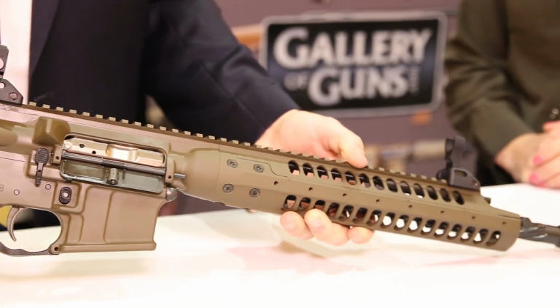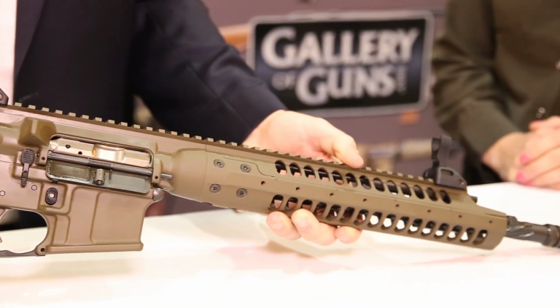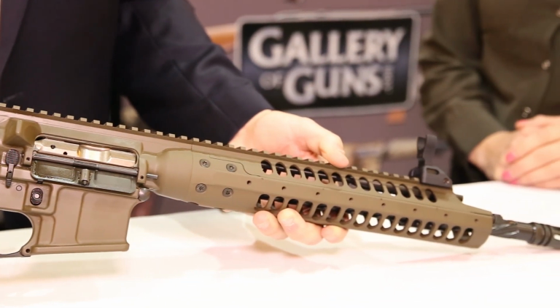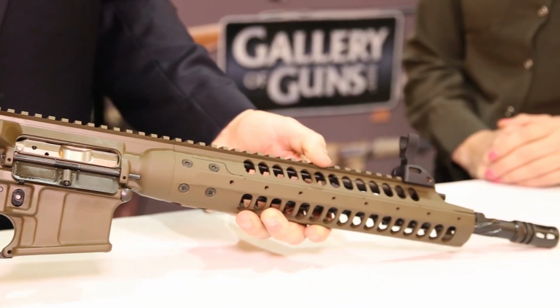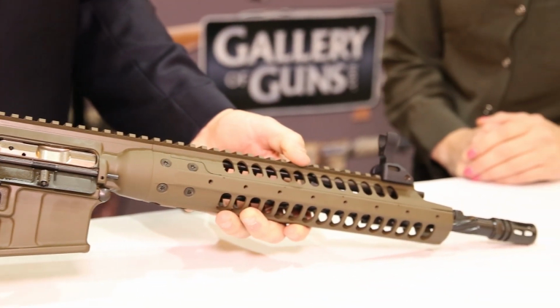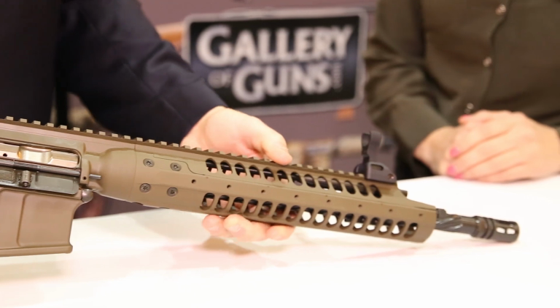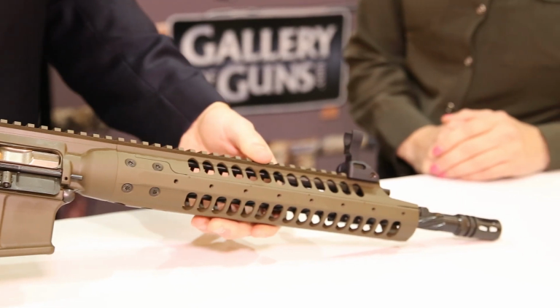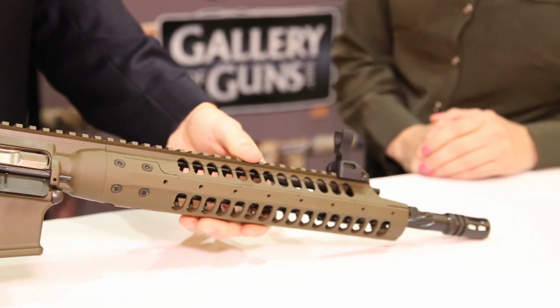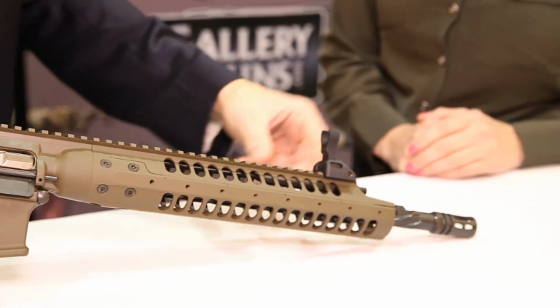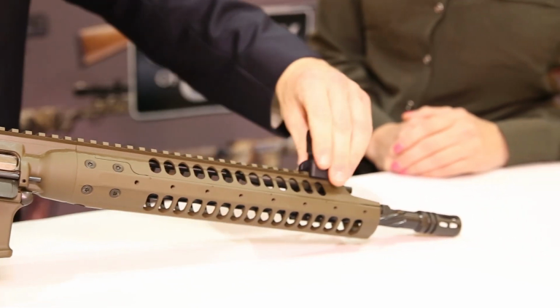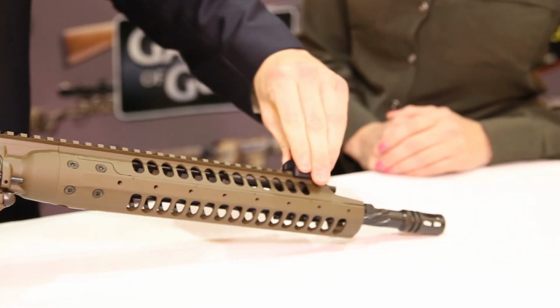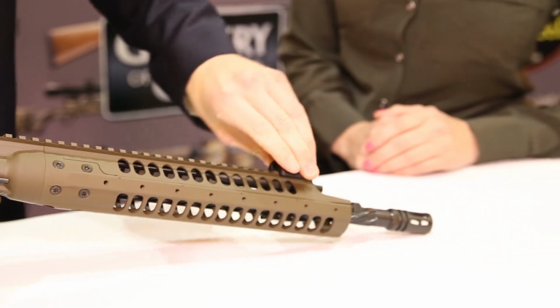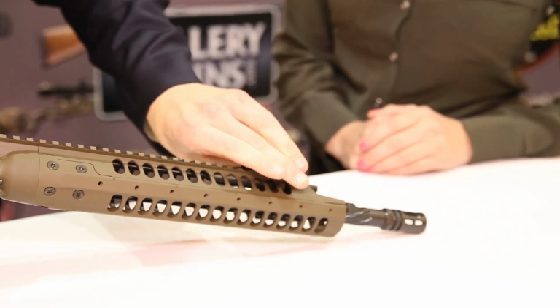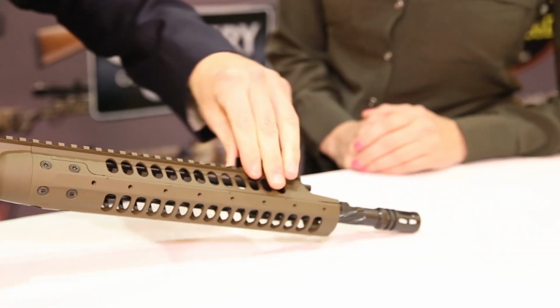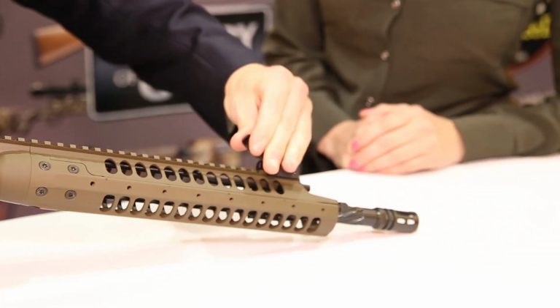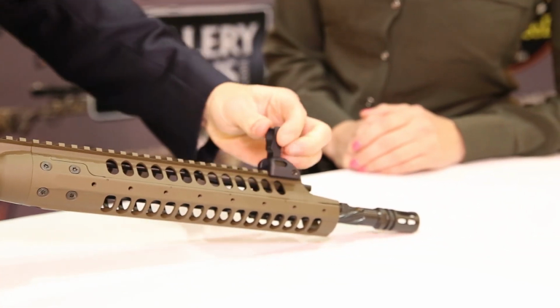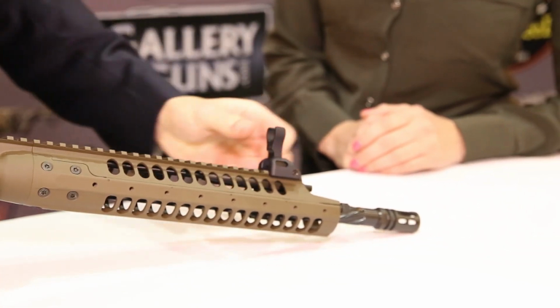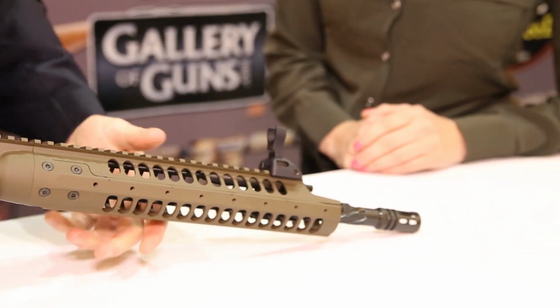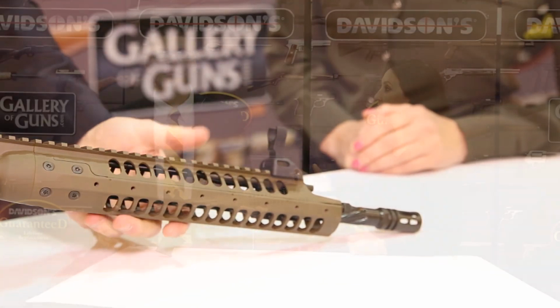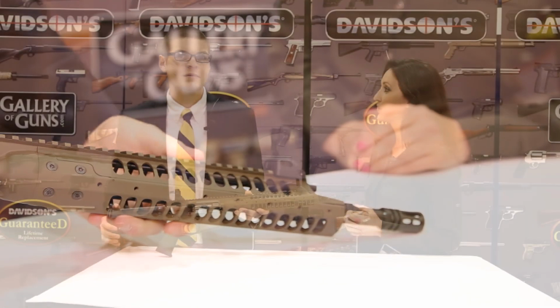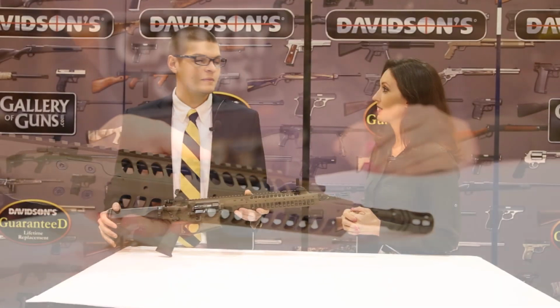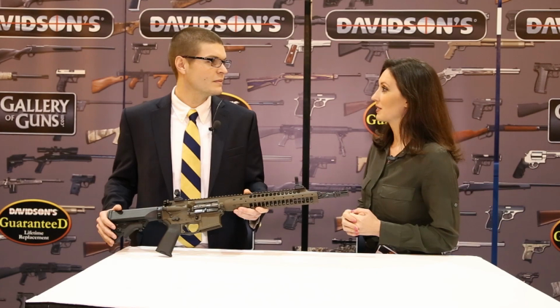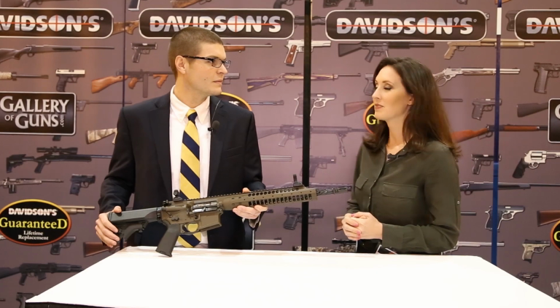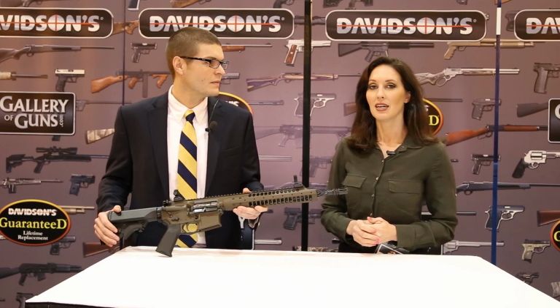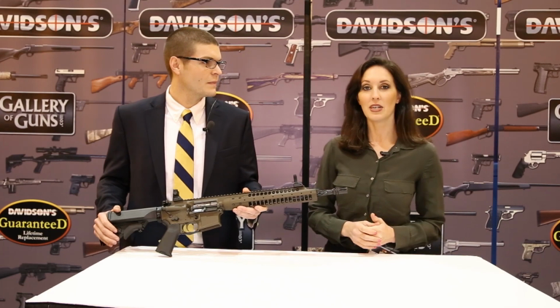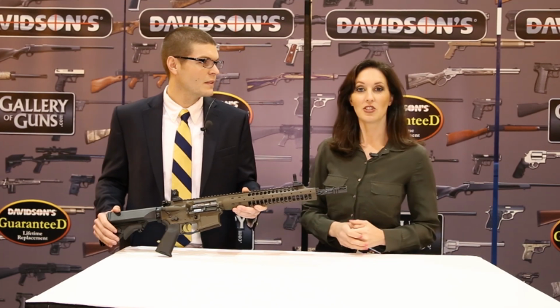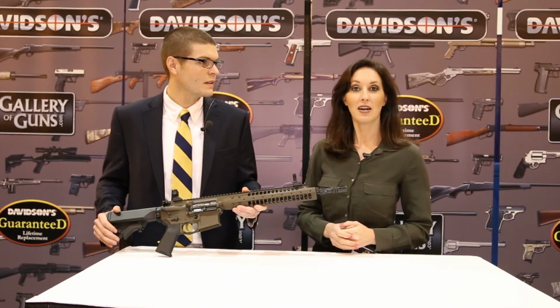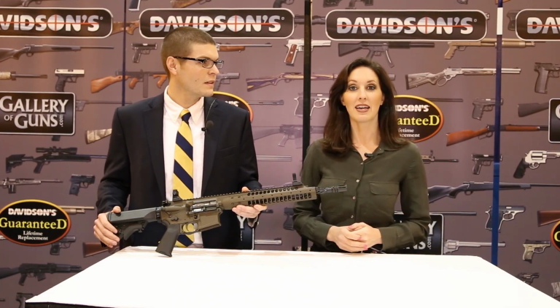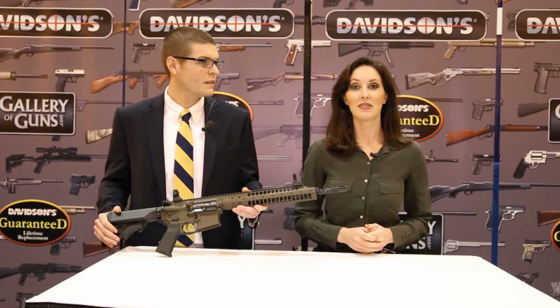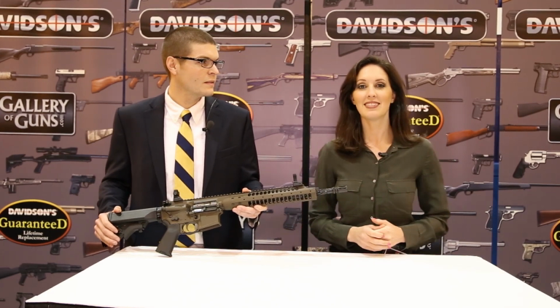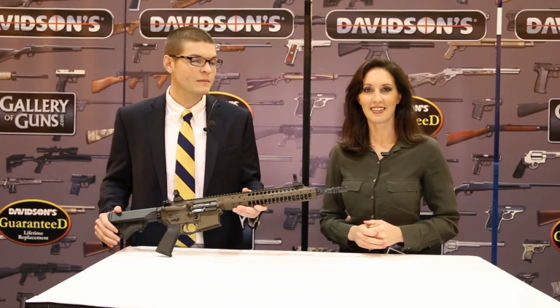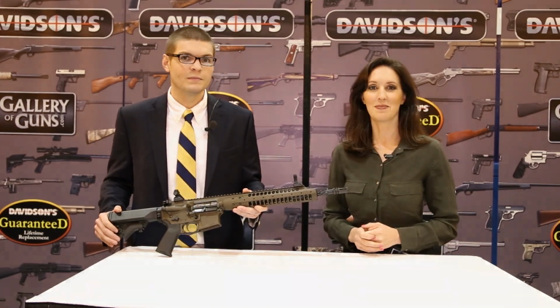Essentially it has everything that our 5.56 platform has to offer. Very nice. Thank you so much for joining us Logan, and you guys can check it out at galleryofguns.com.